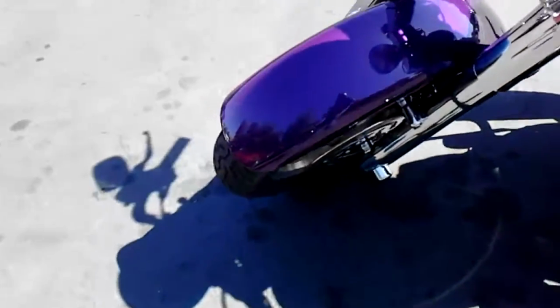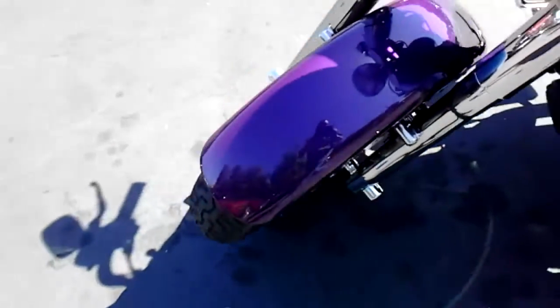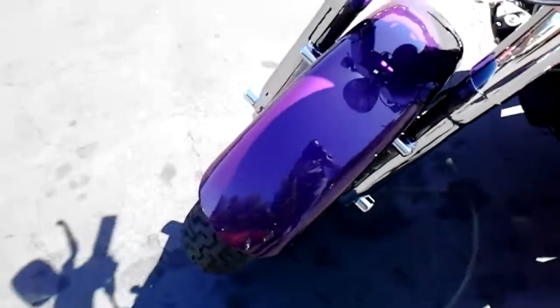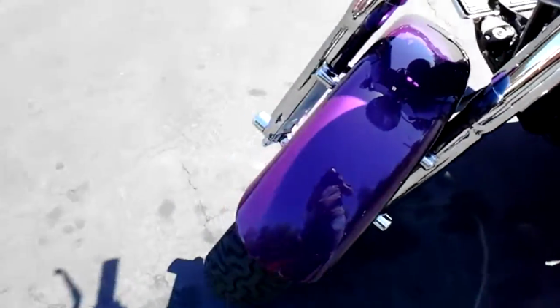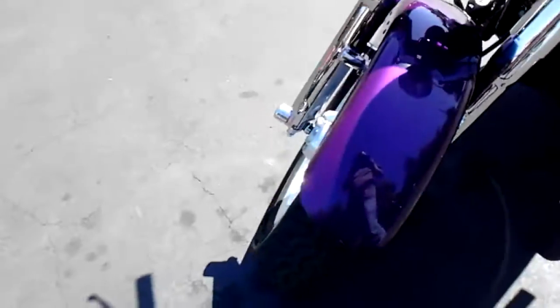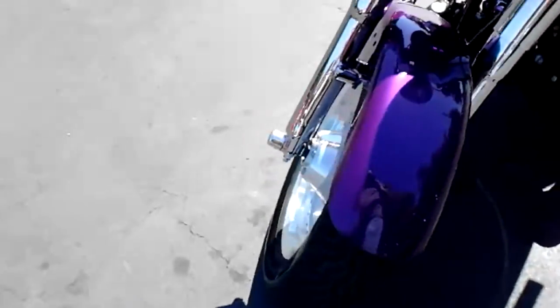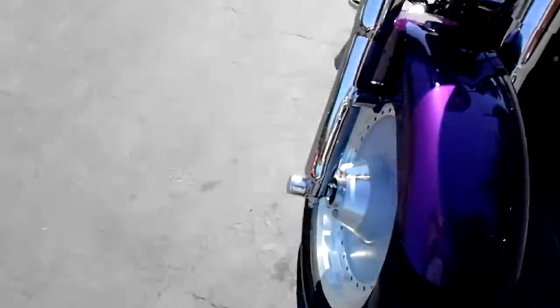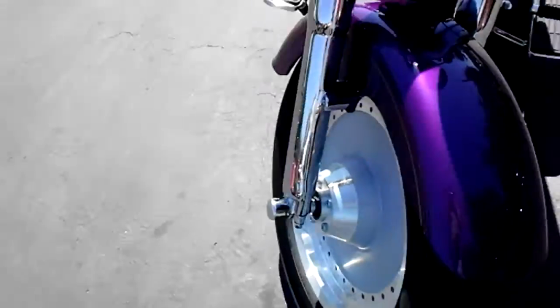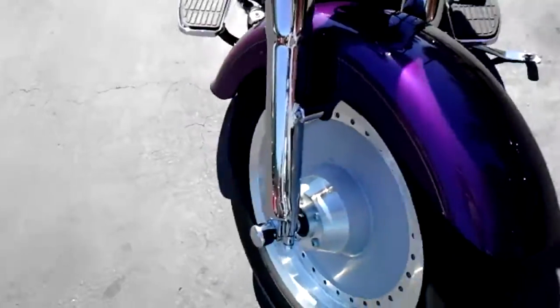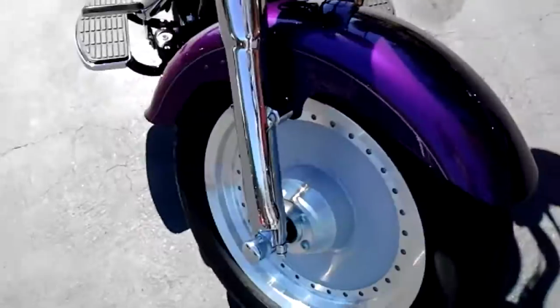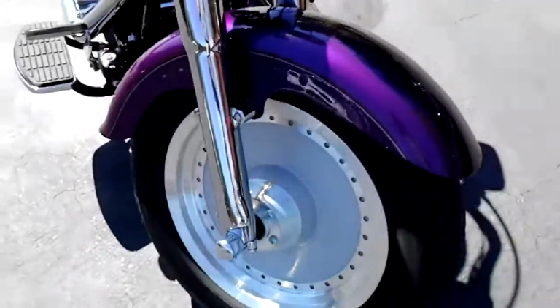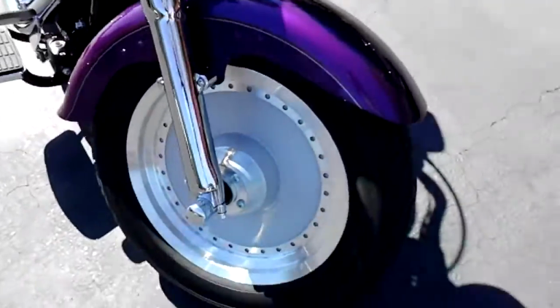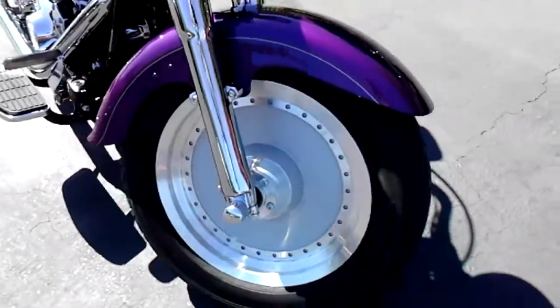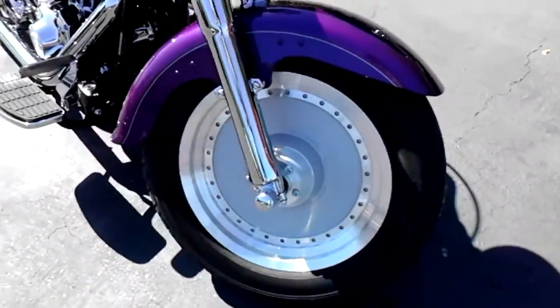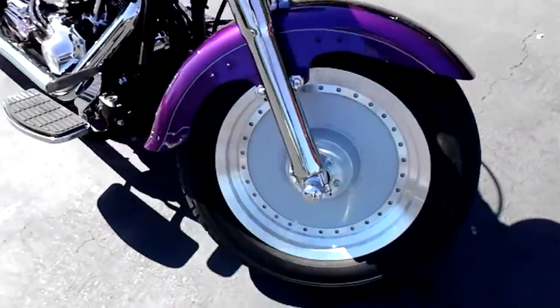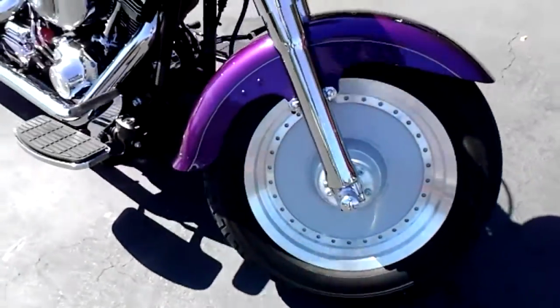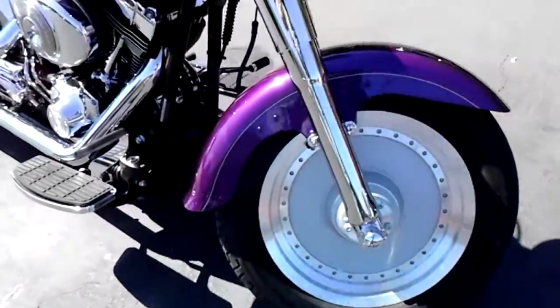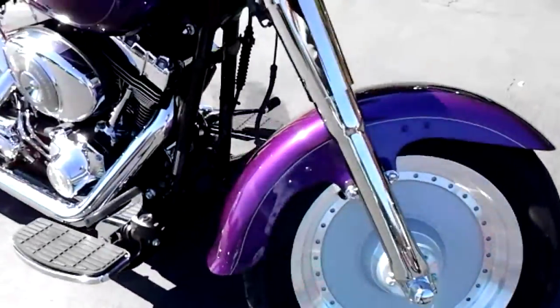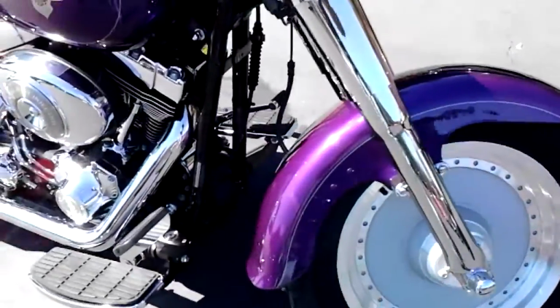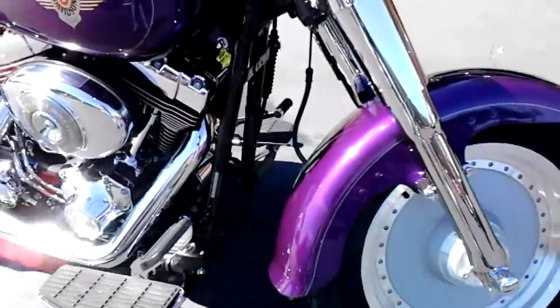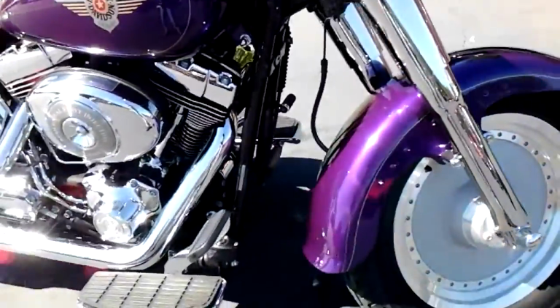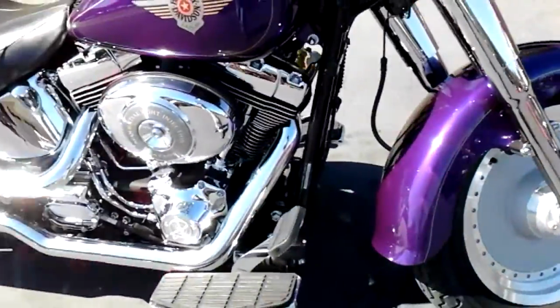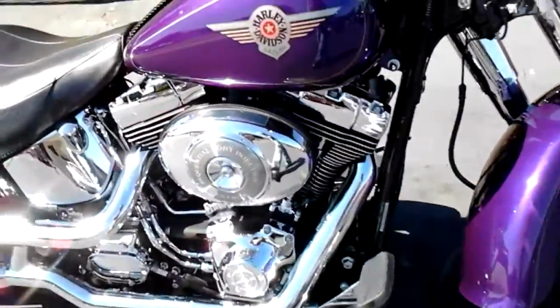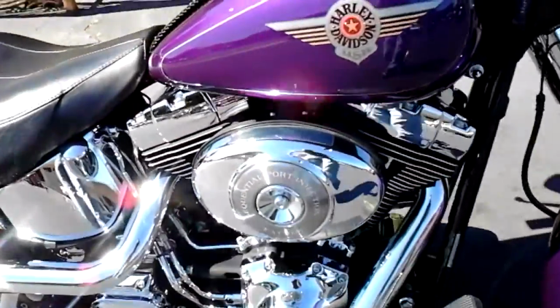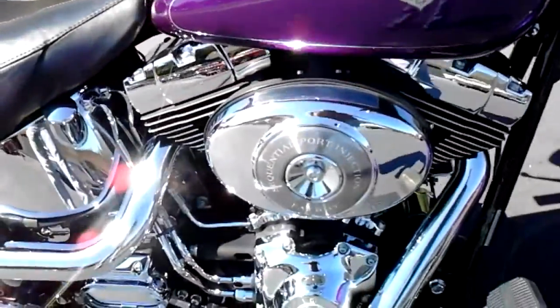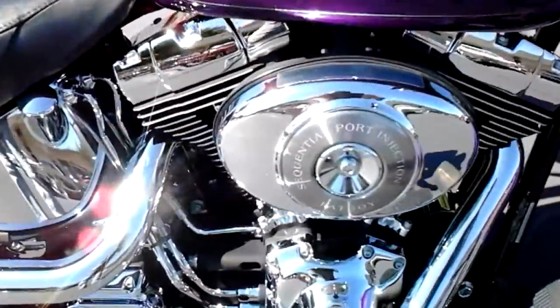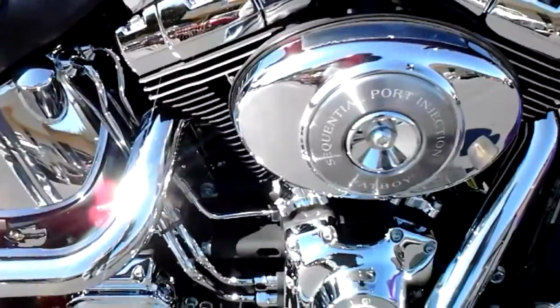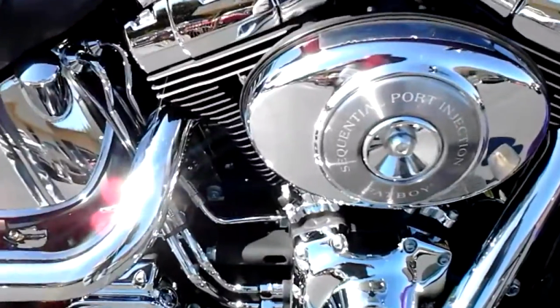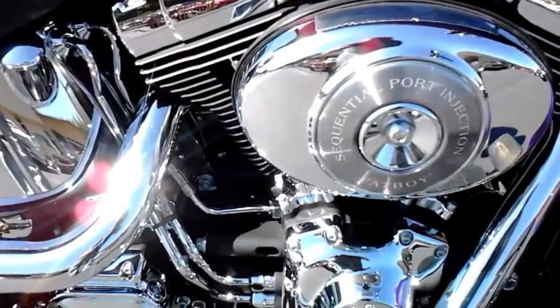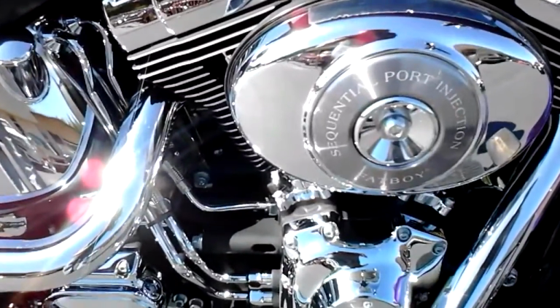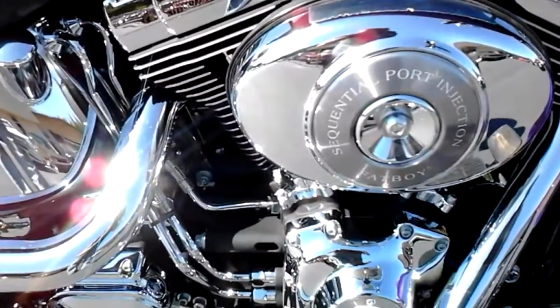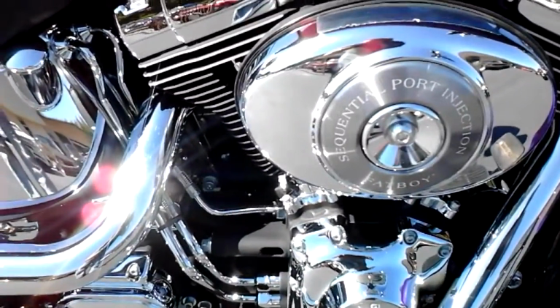Of course the Fat Boys have the solid aluminum wheel. This one's got the twin cam 88B engine with sequential port fuel injection.